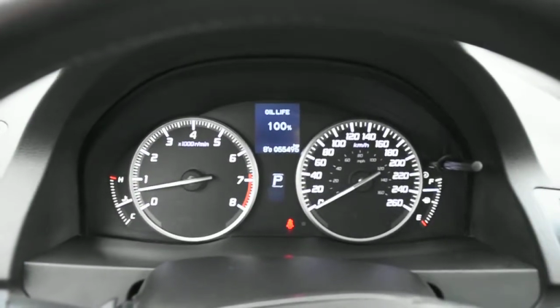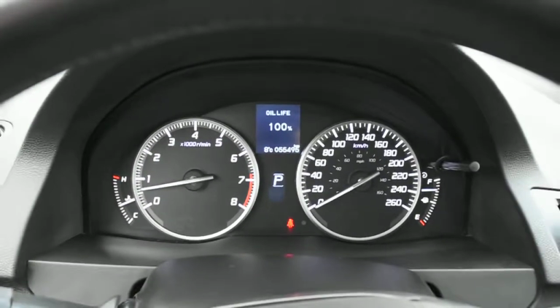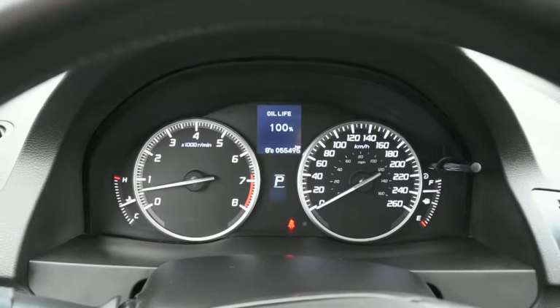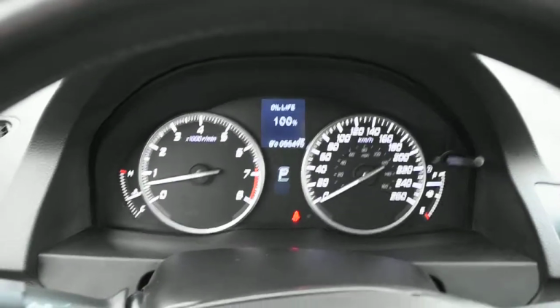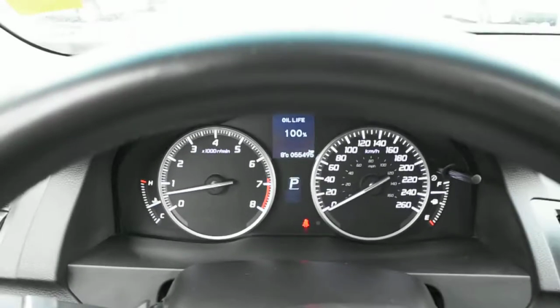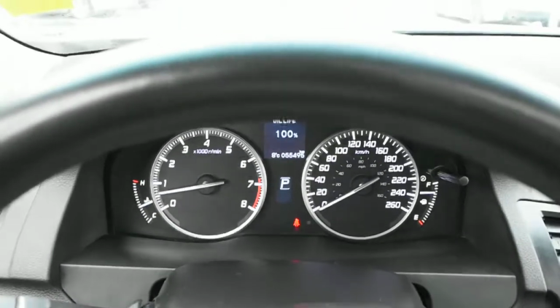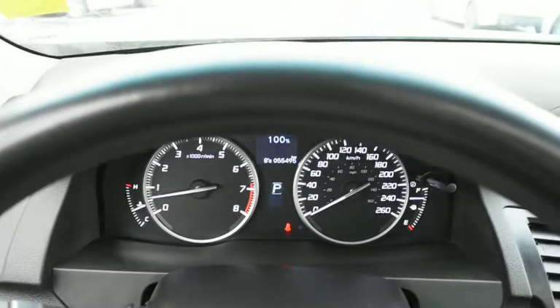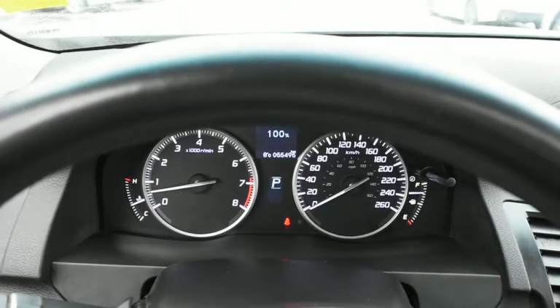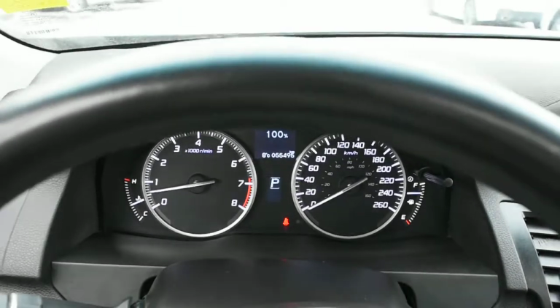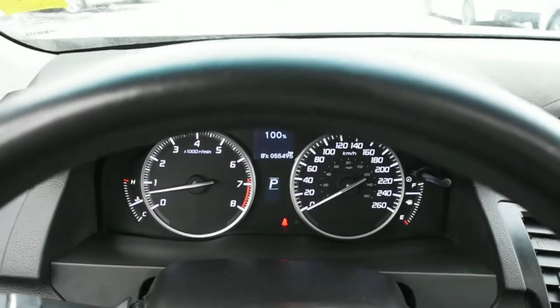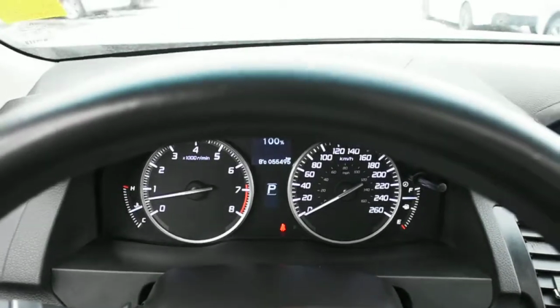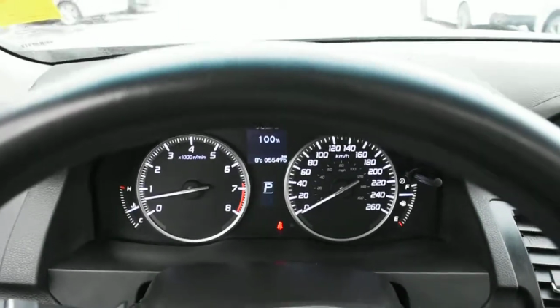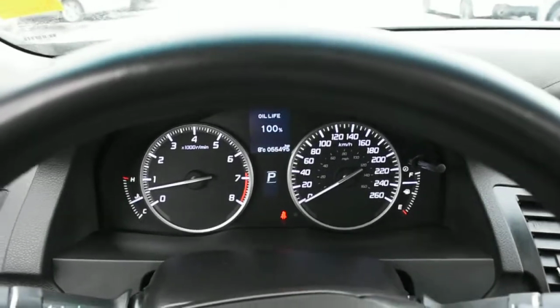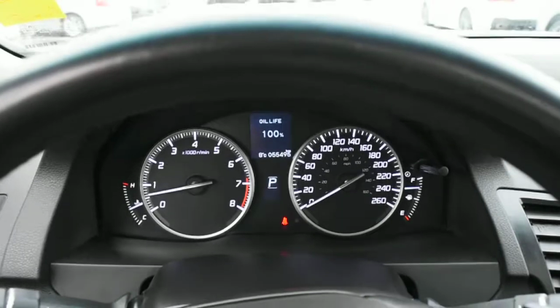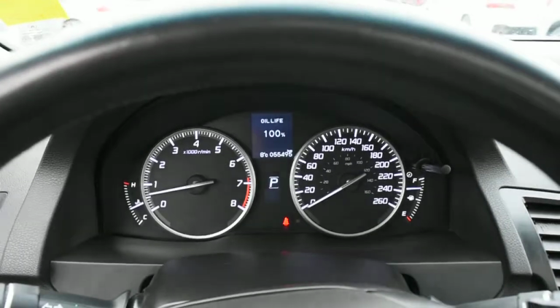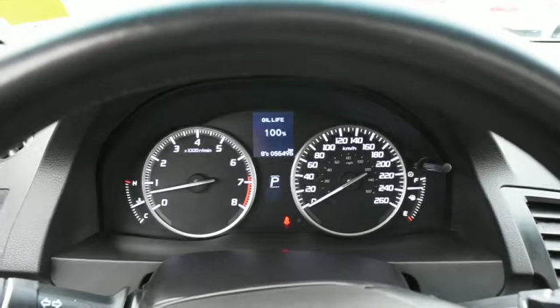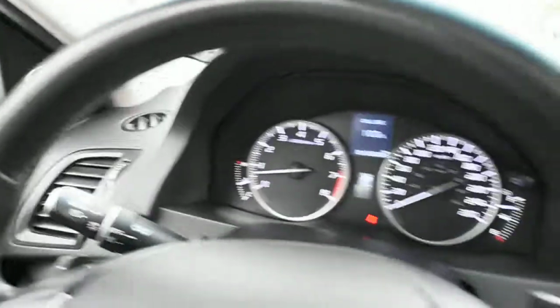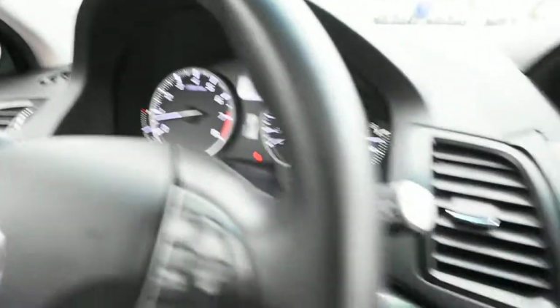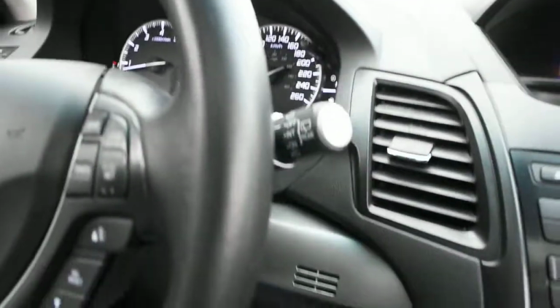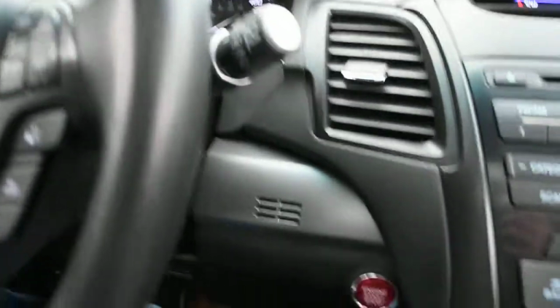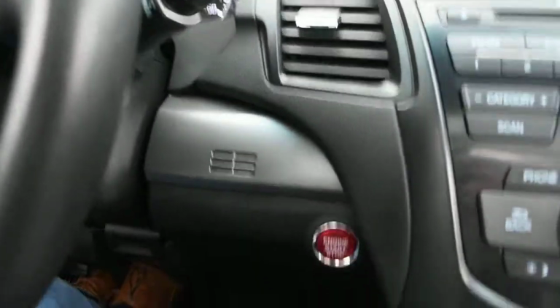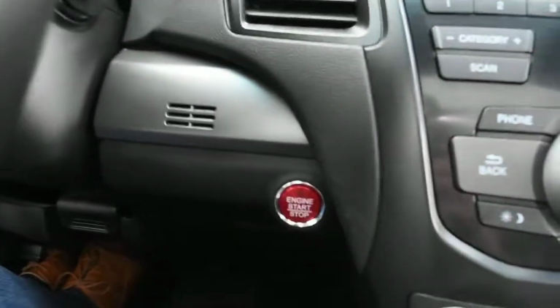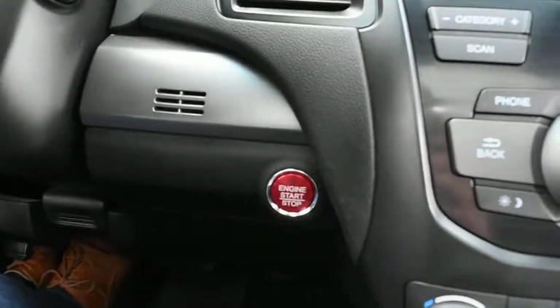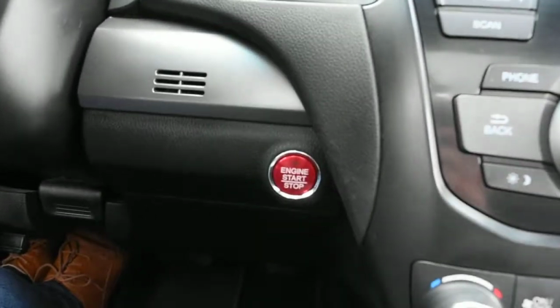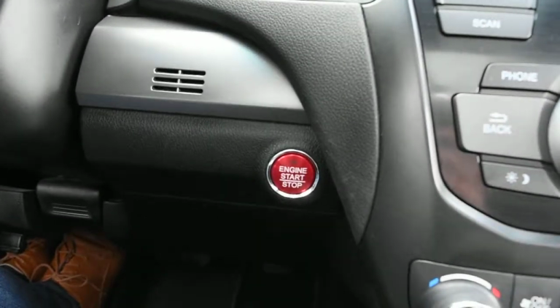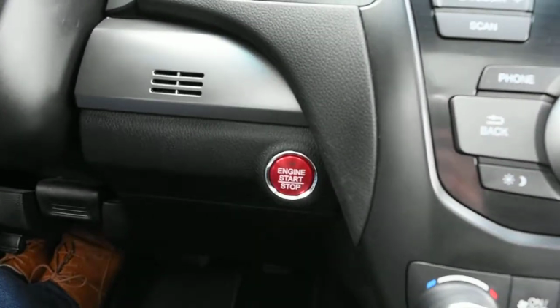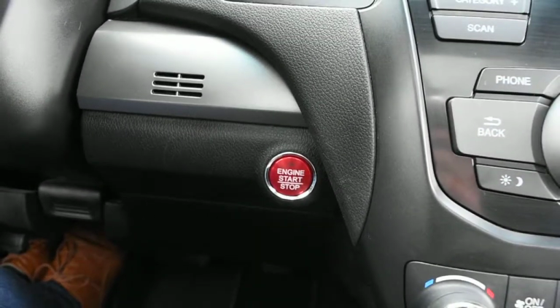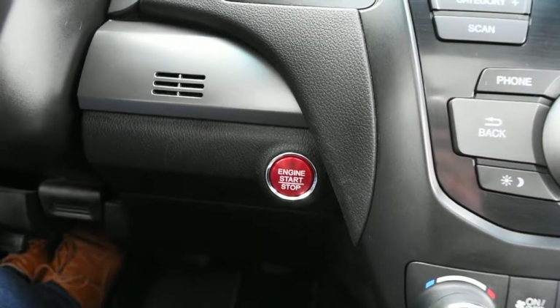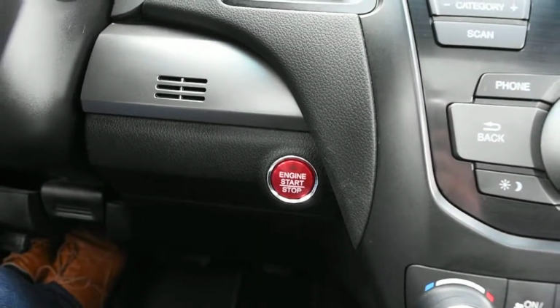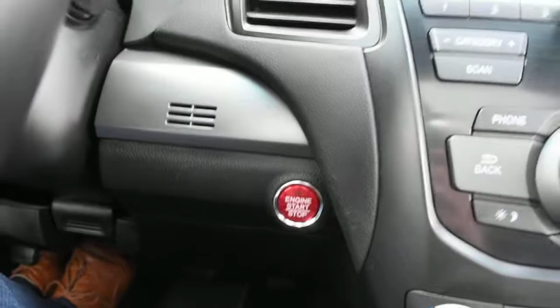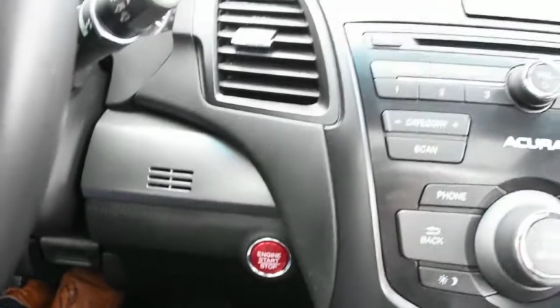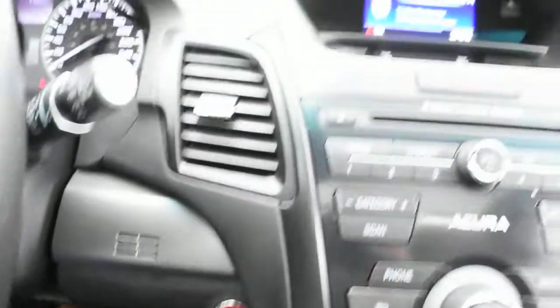Fully serviced, the odometer currently sits at 55,495 kilometers. Down below, you do have a push-start ignition with your keyless entry system.